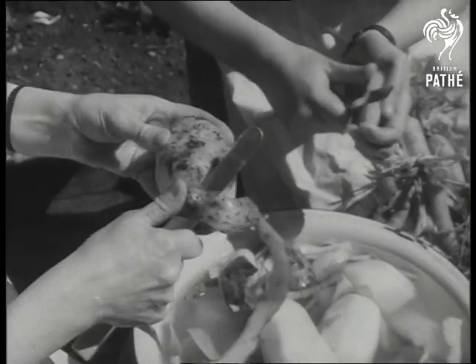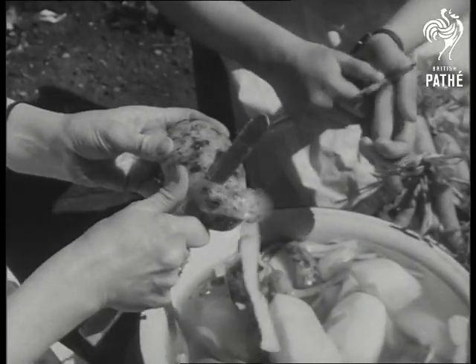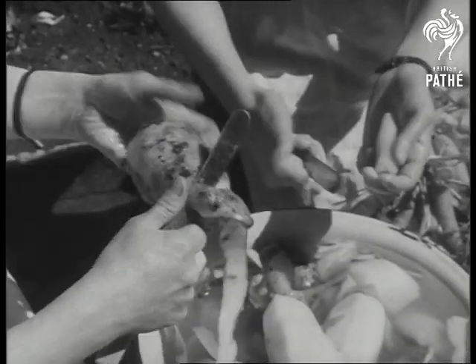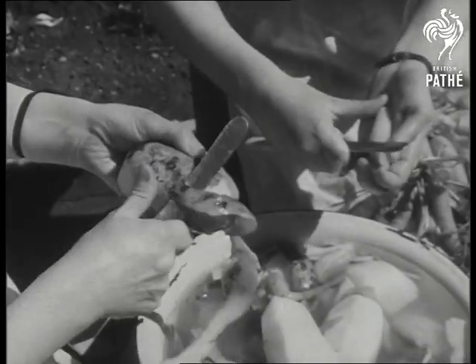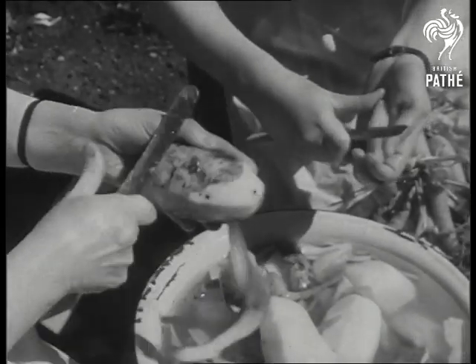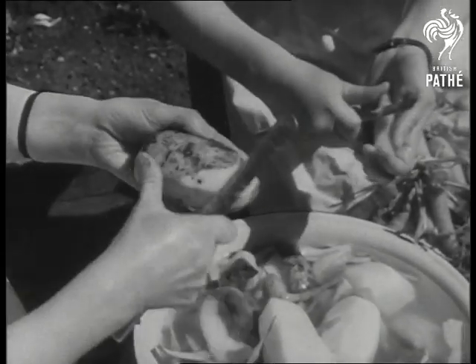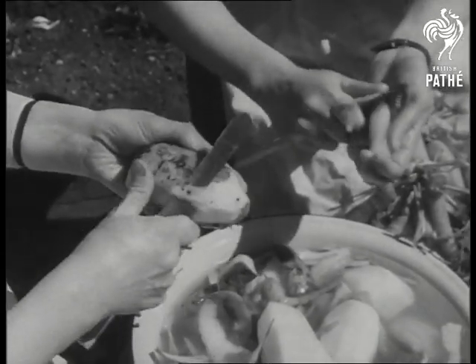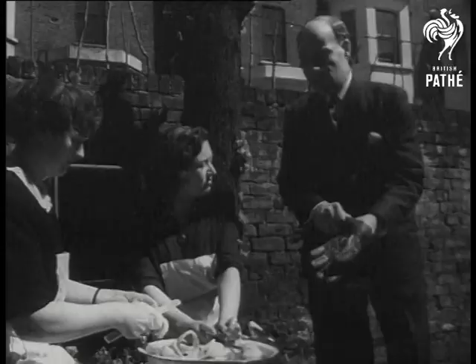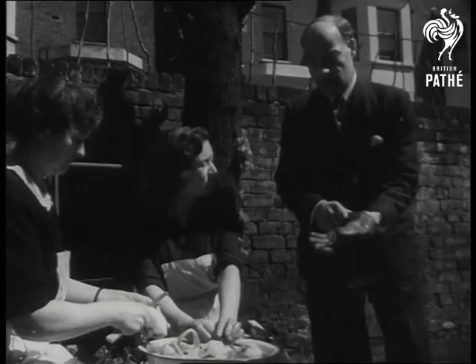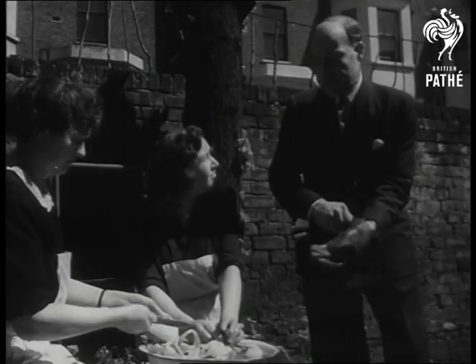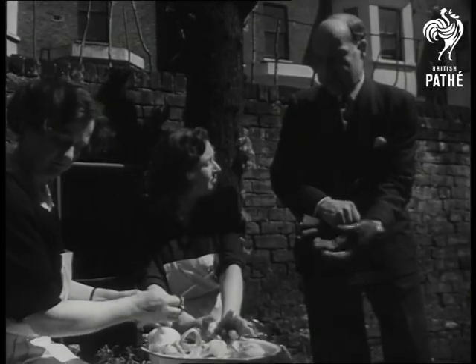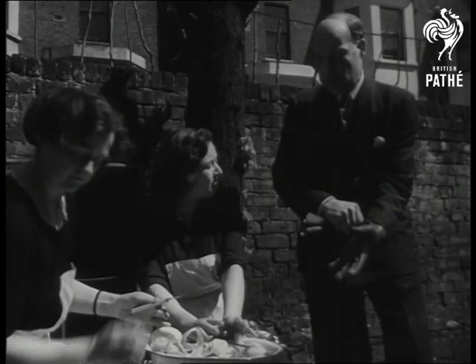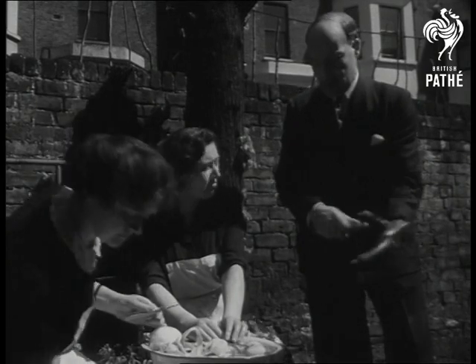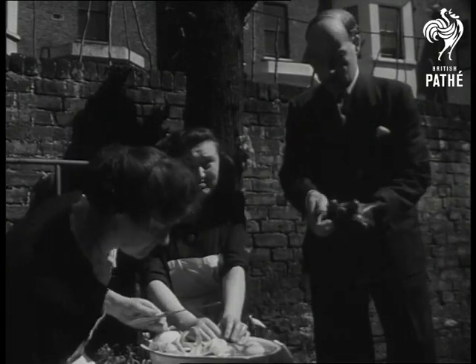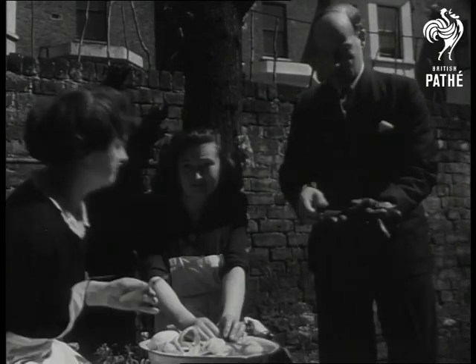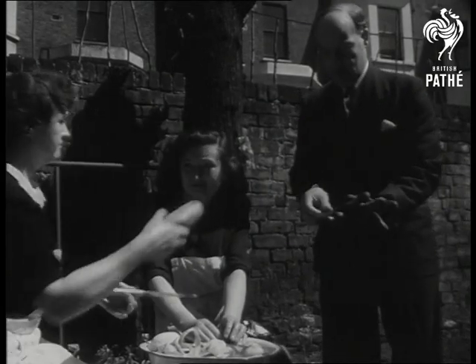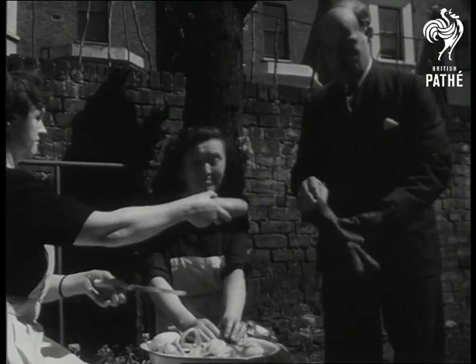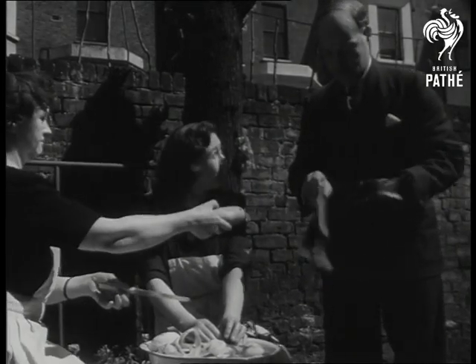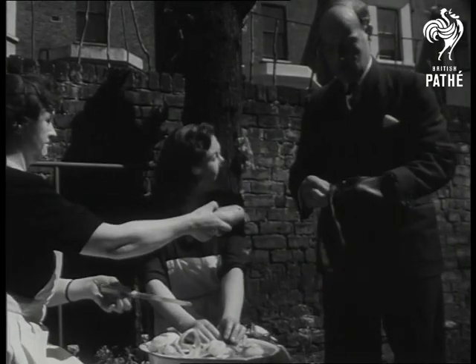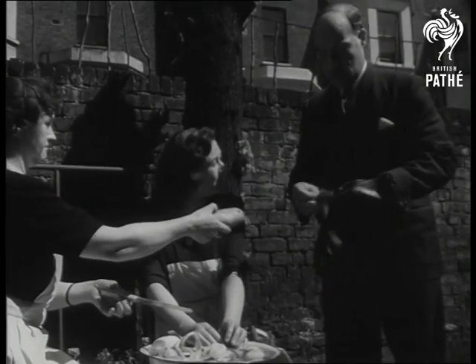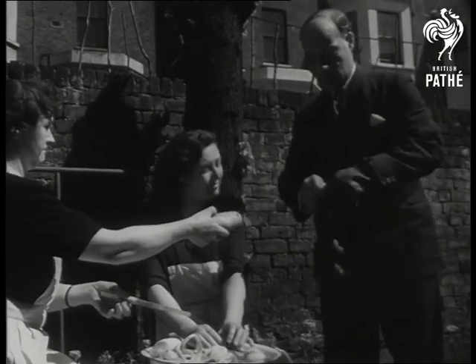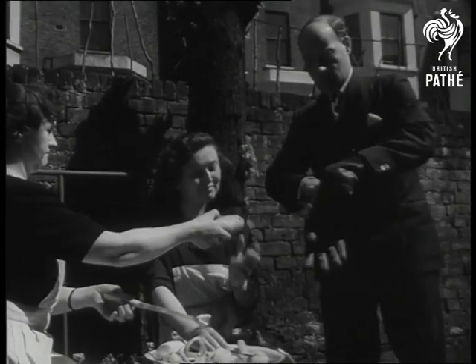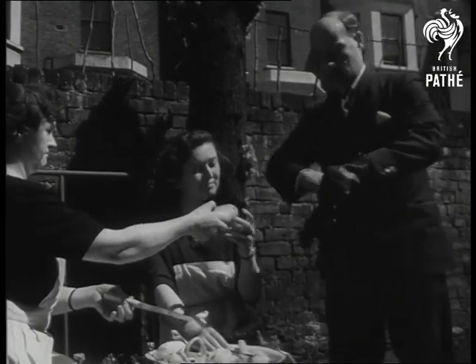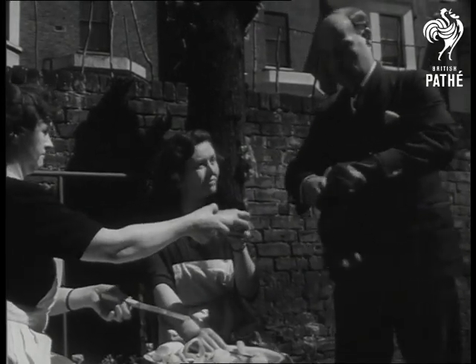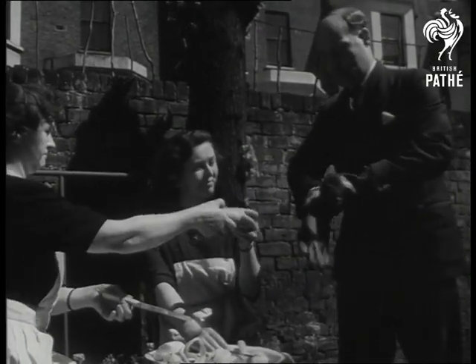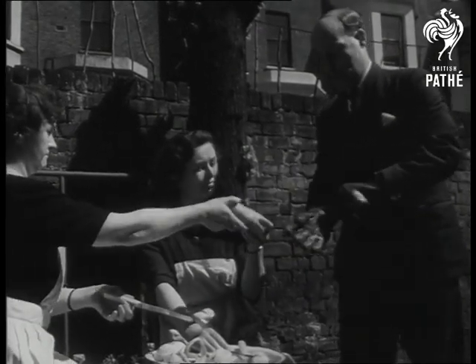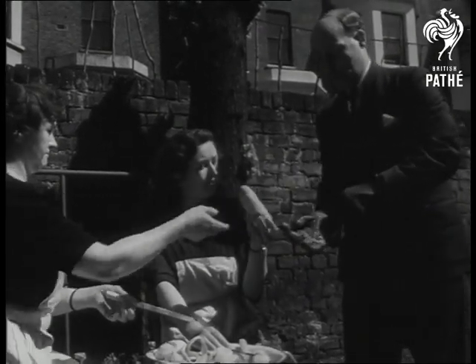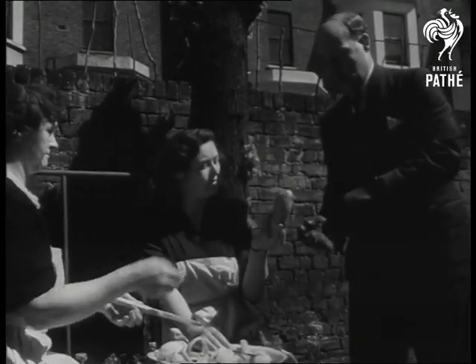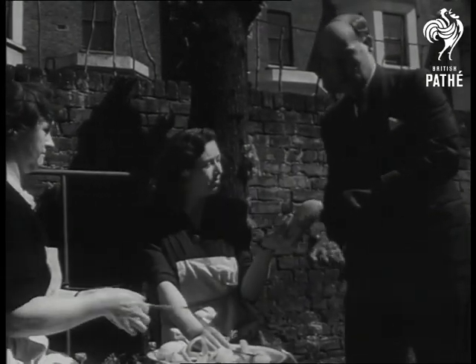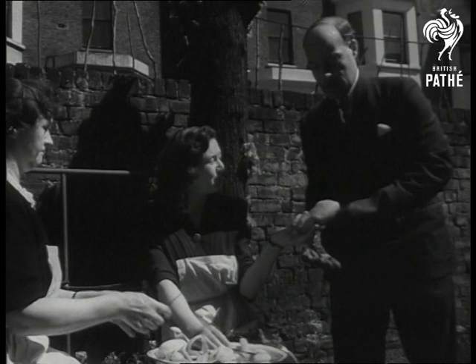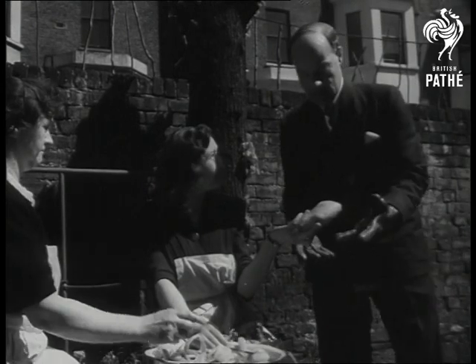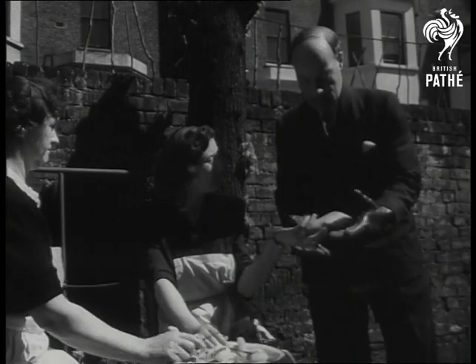But now meet the housewife's hero, inventor Philip Phillips of Kensington. His army days on cookhouse fatigues taught him the terrors of spud bashing.